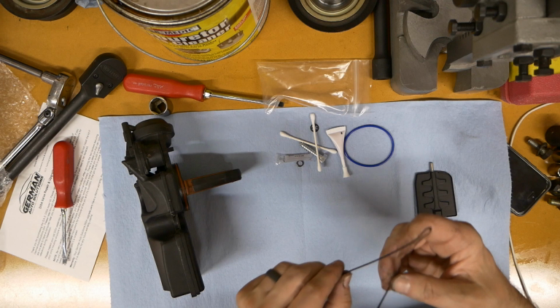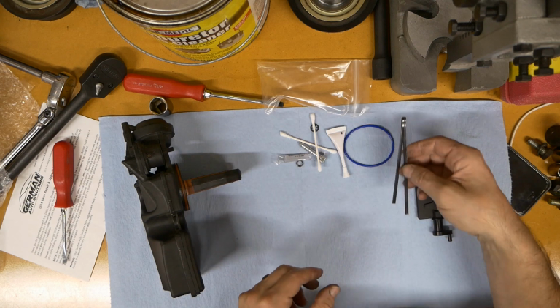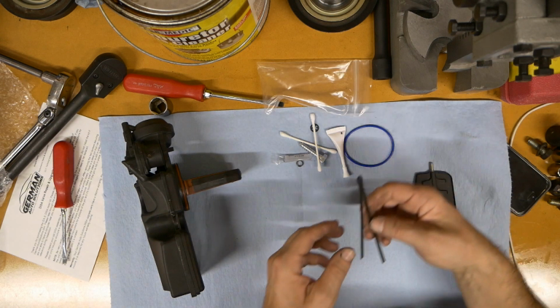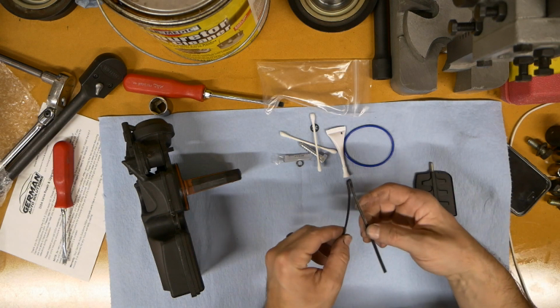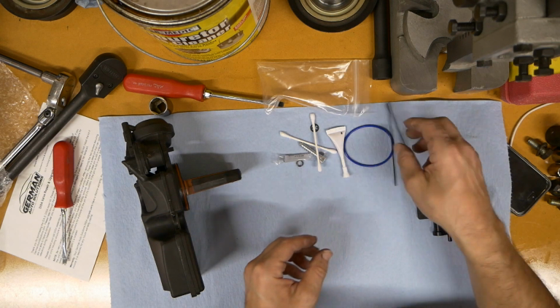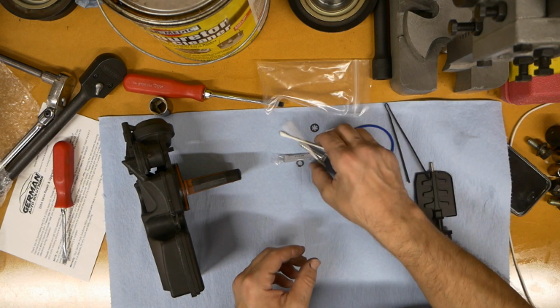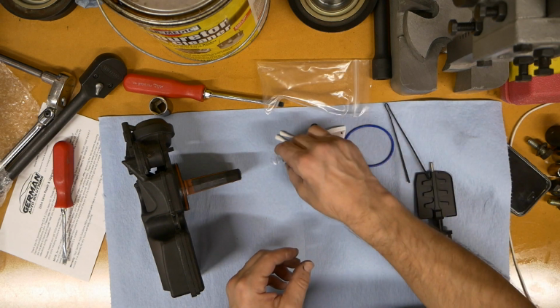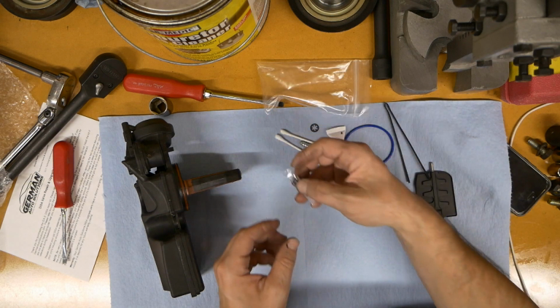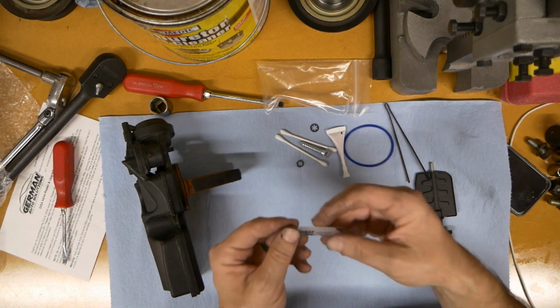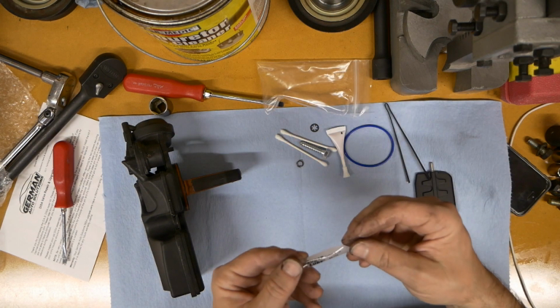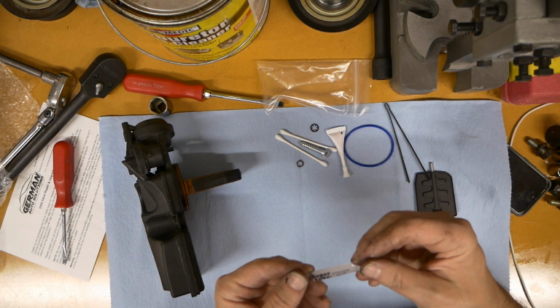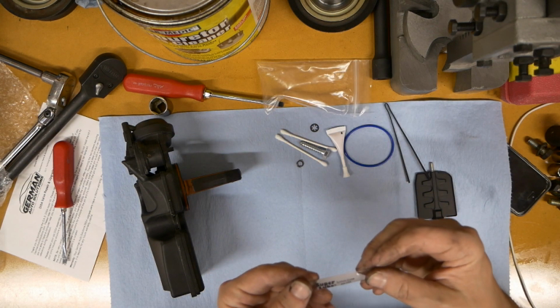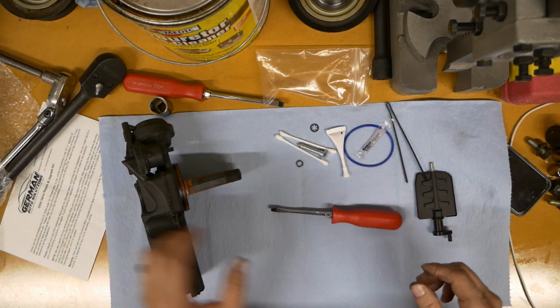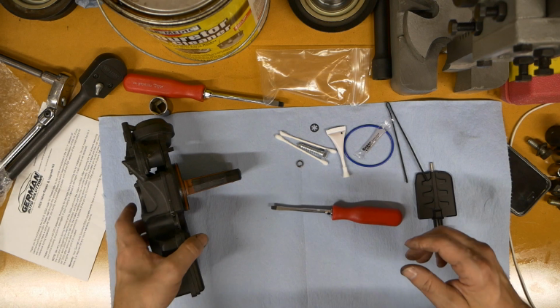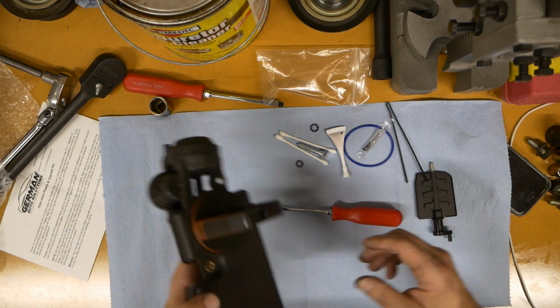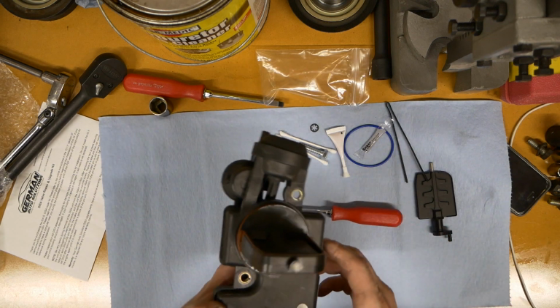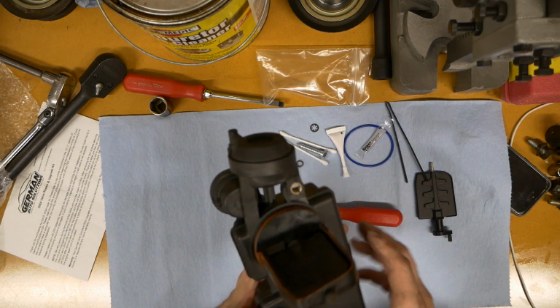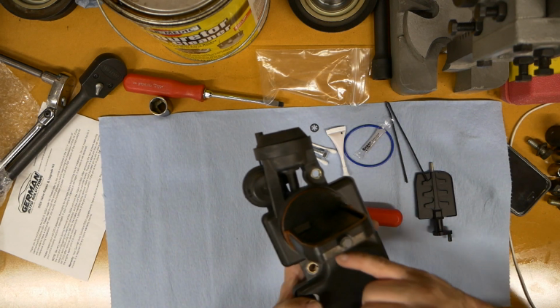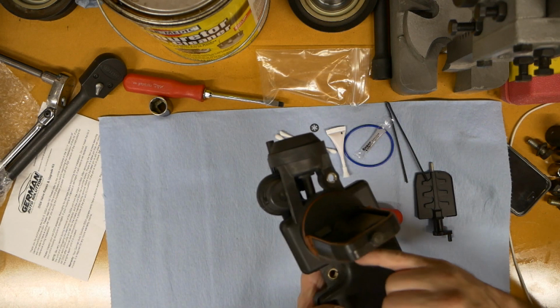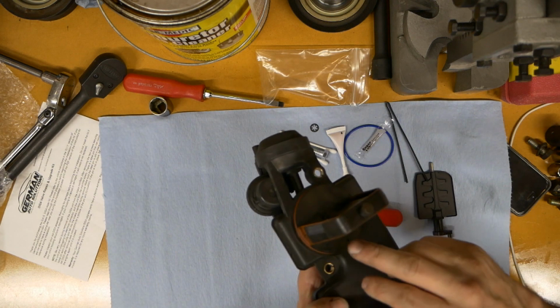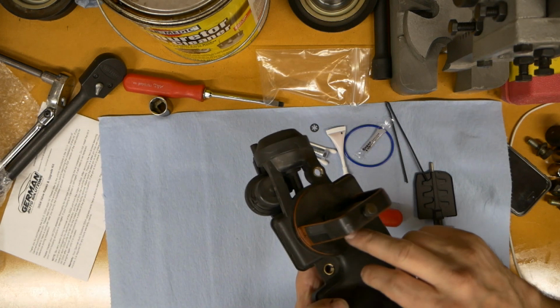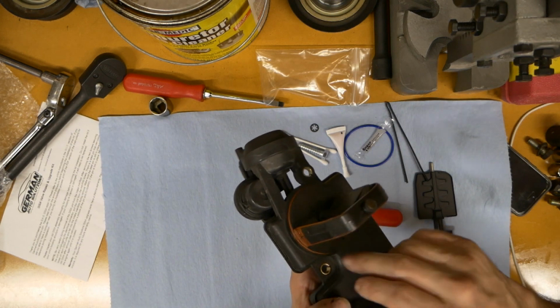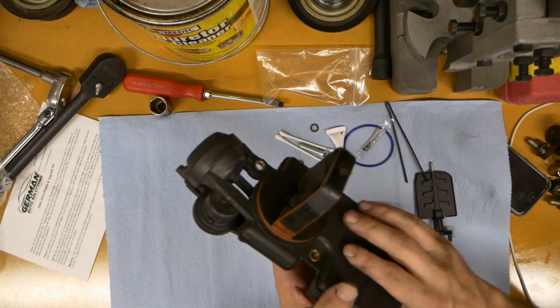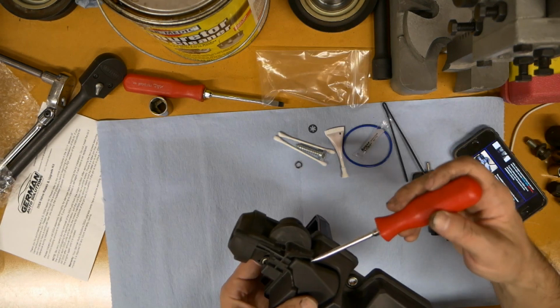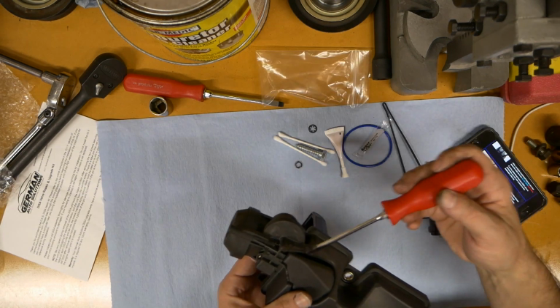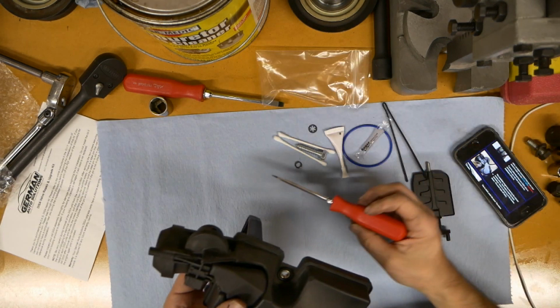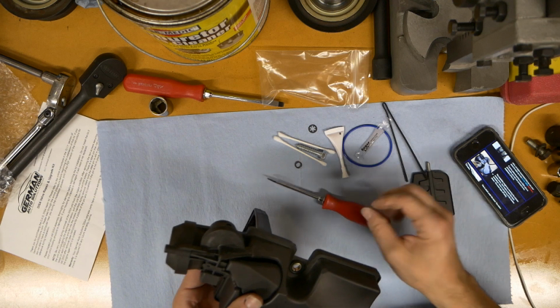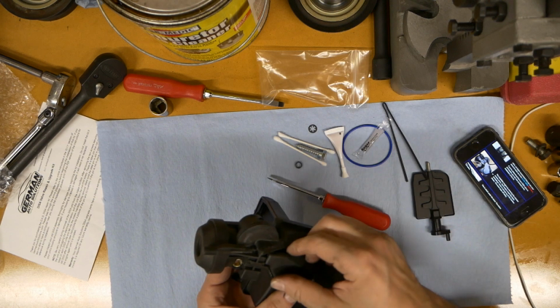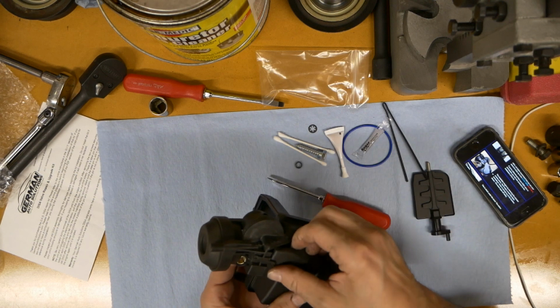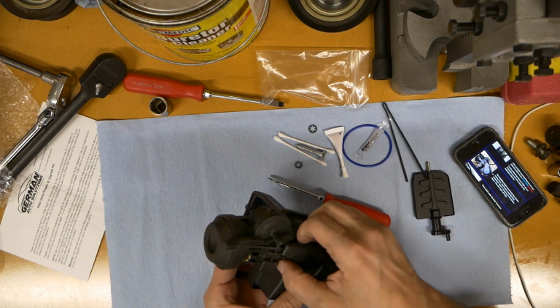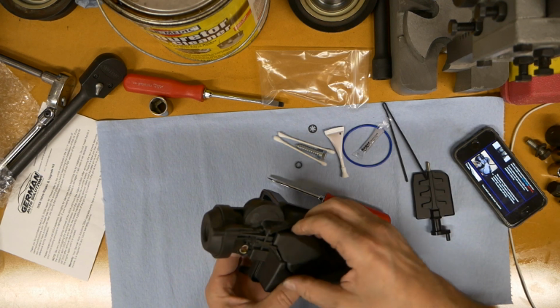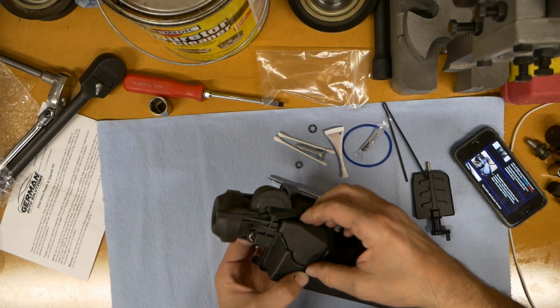There are also zip ties in the kit — I think this is to tie the crank back or there's some other stuff — and Super Lube. First things first, you kind of have to clean this. I'm going to get this apart and pop it right off of there.